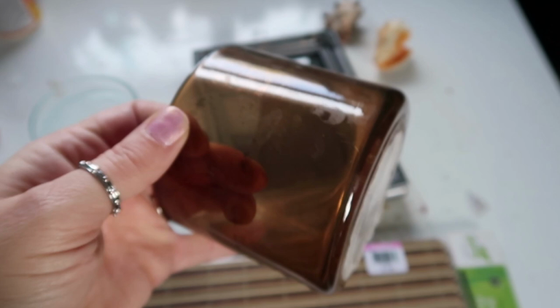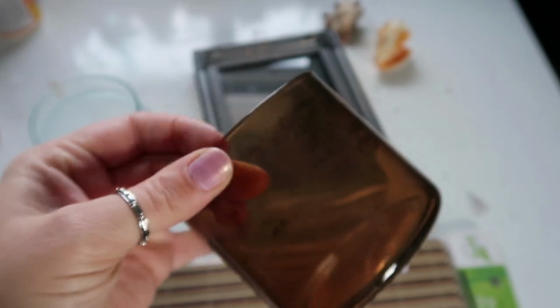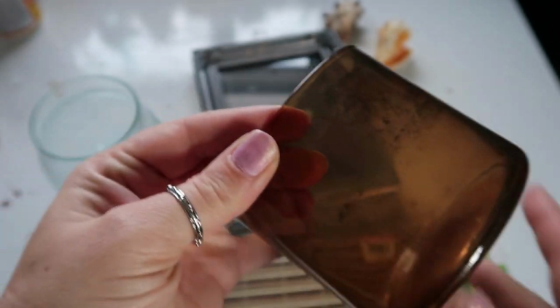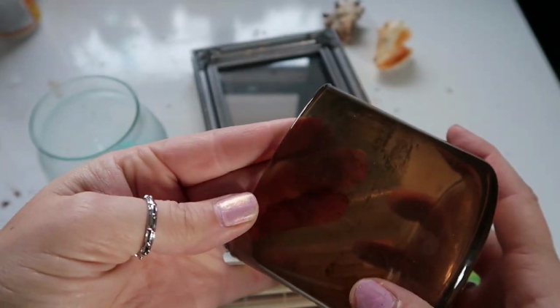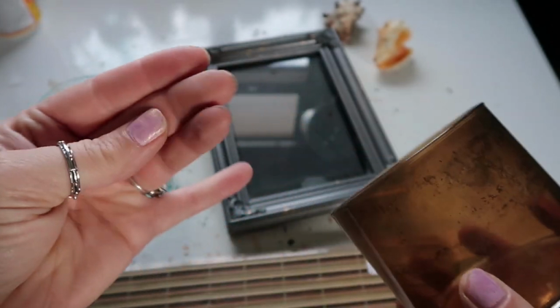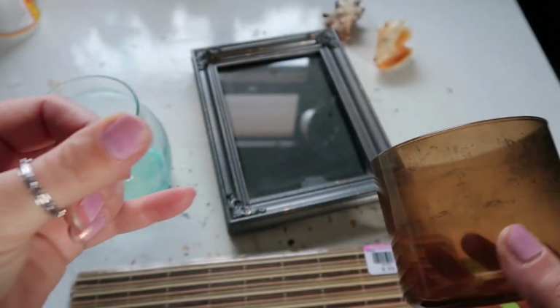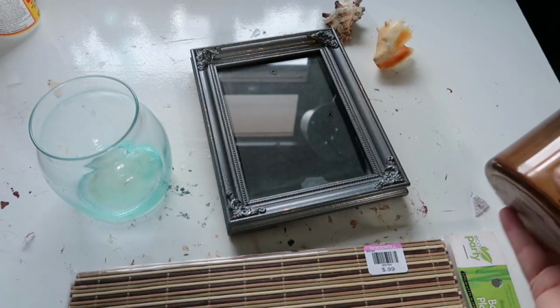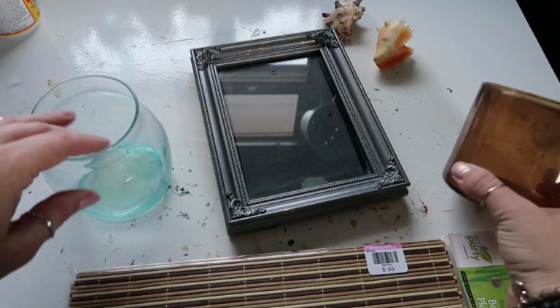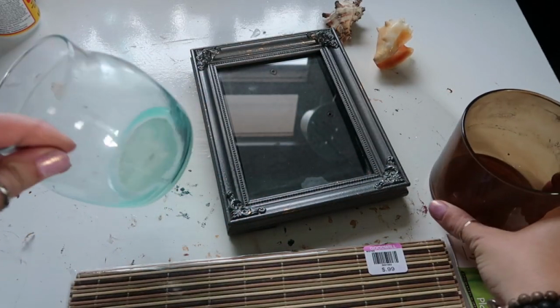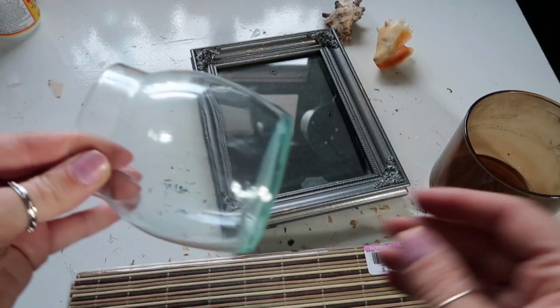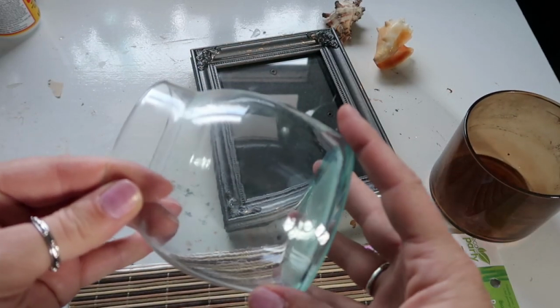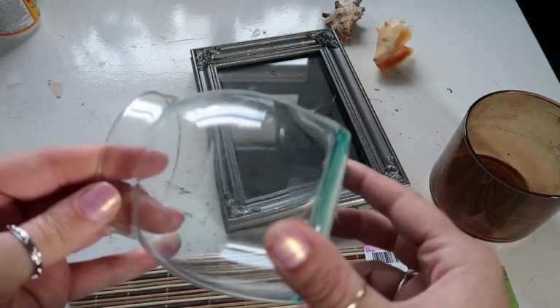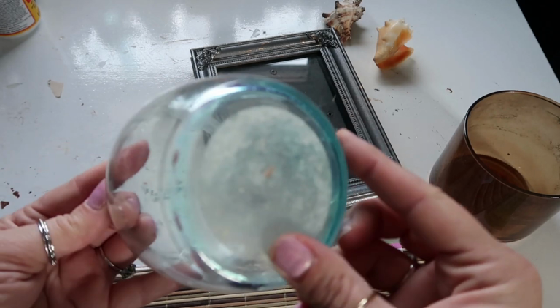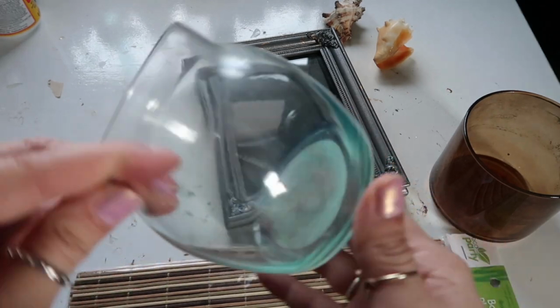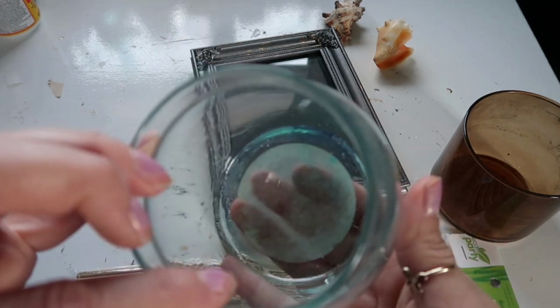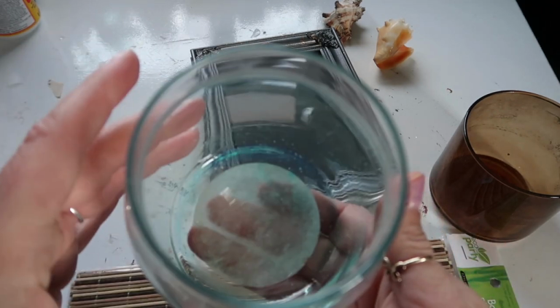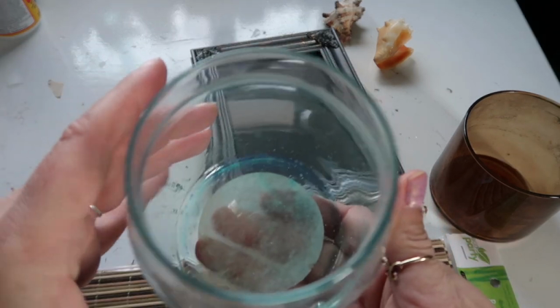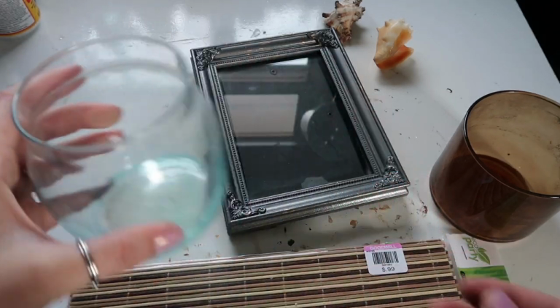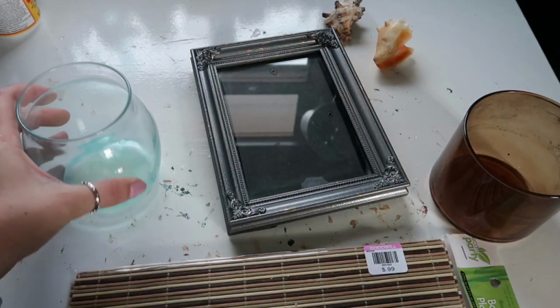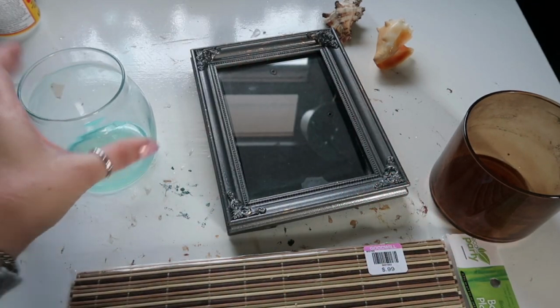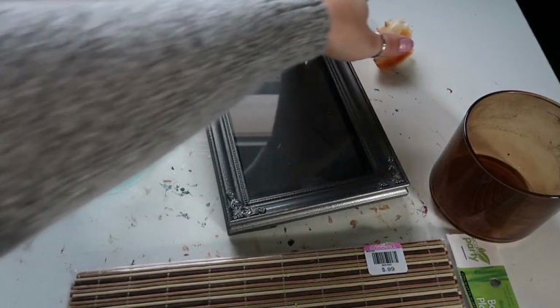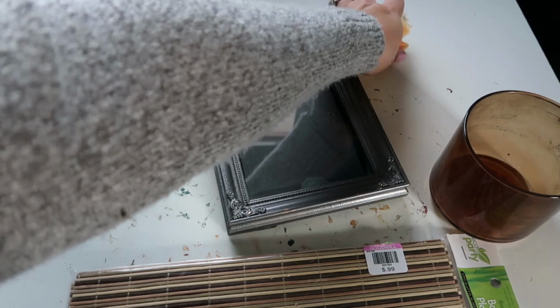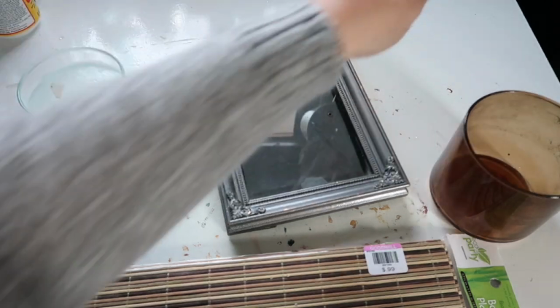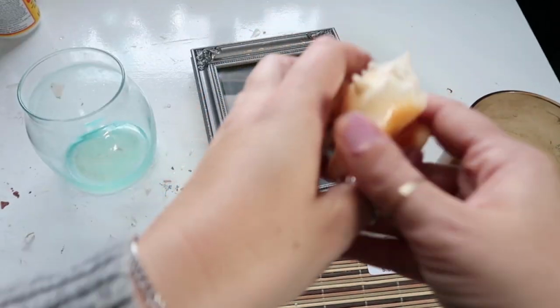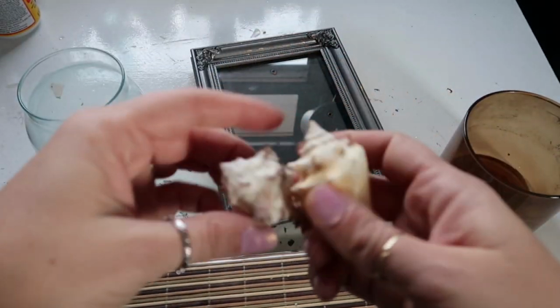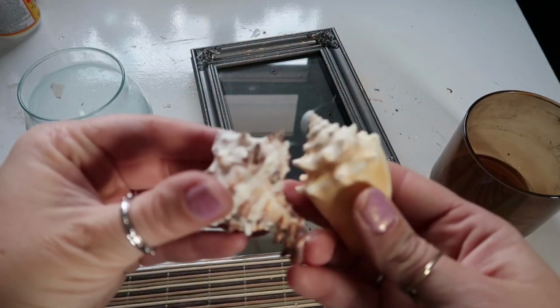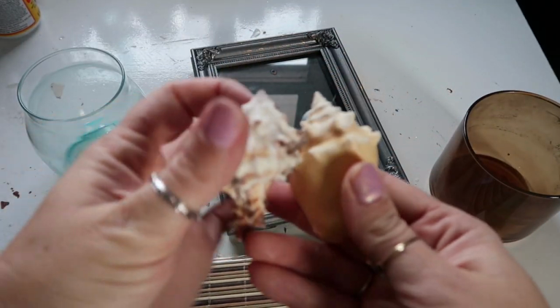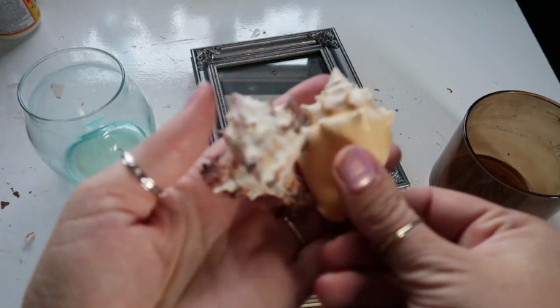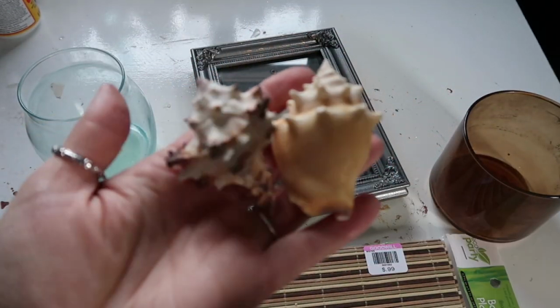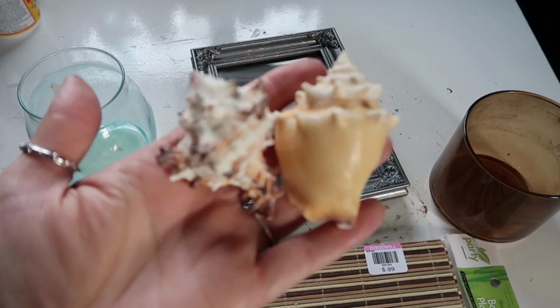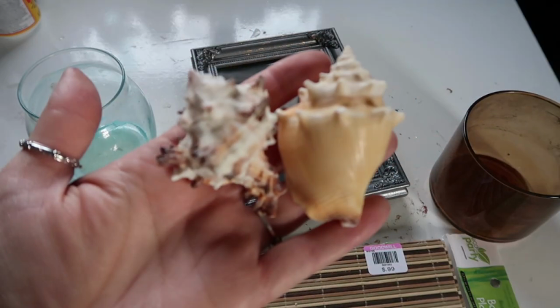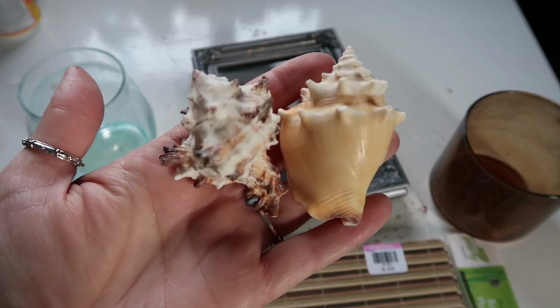I also have this — it's like a Bath and Body Works candle holder — but I liked the color of it, it just needed to be cleaned. And also this little glass vase. And these shells — I thought I could do something with them.